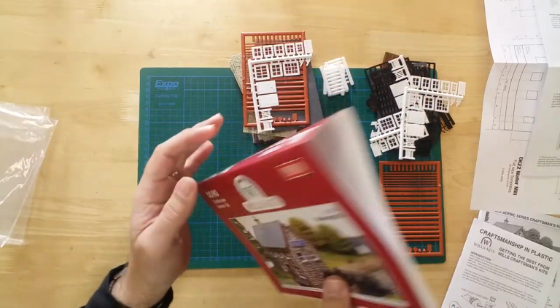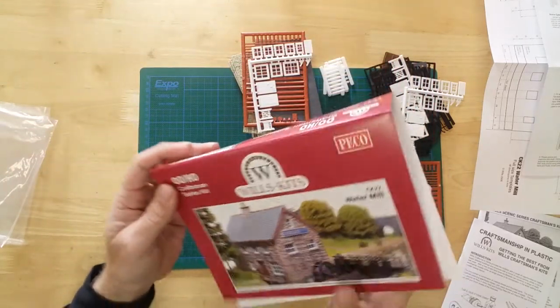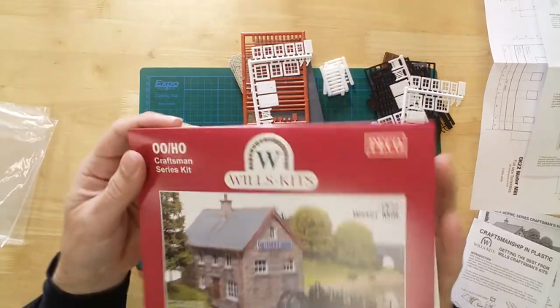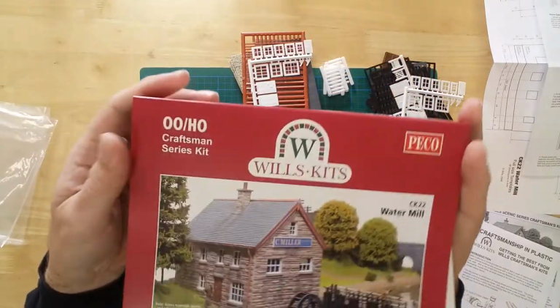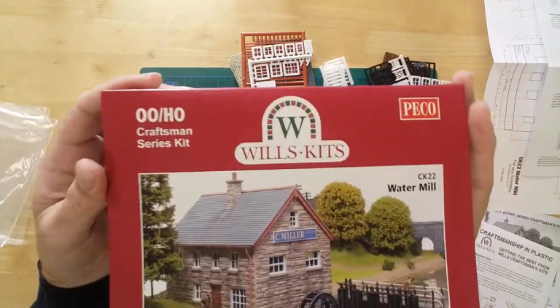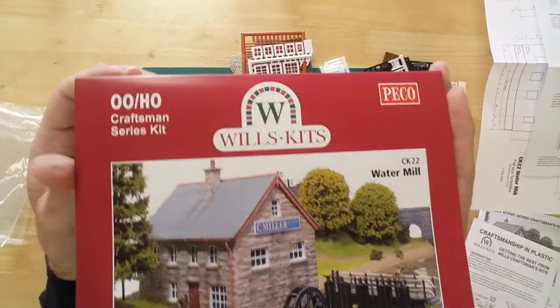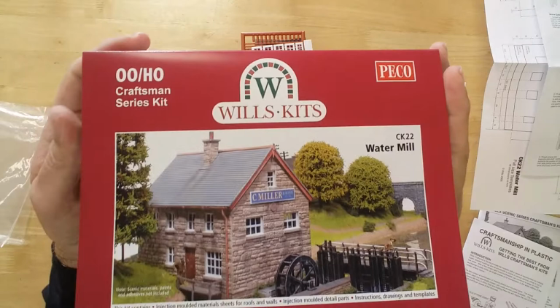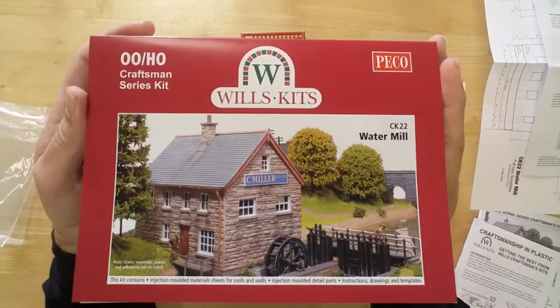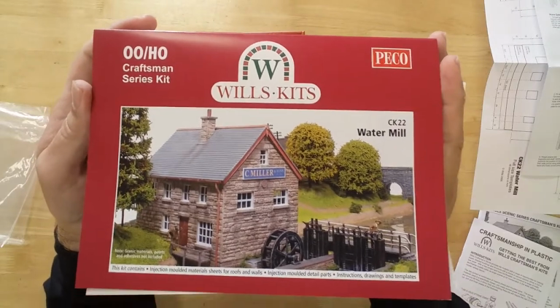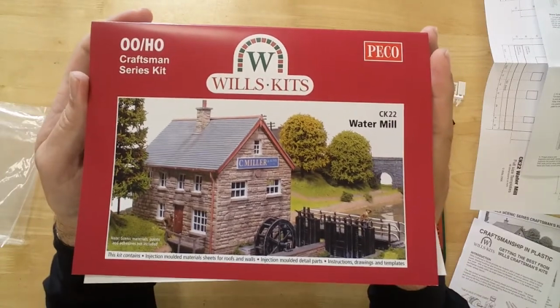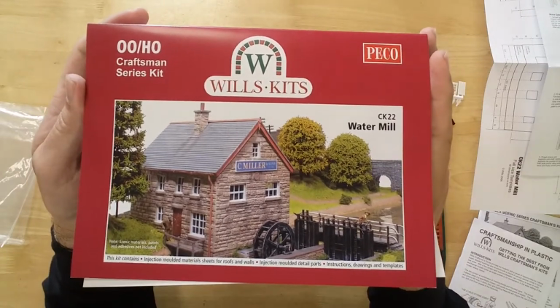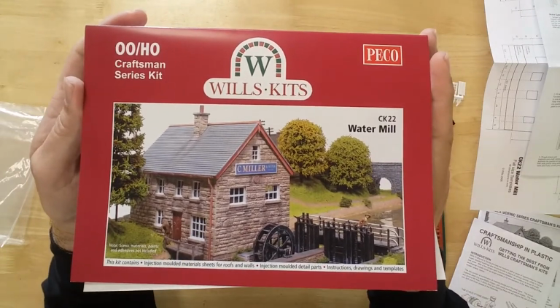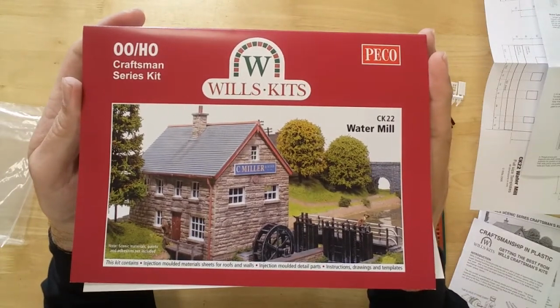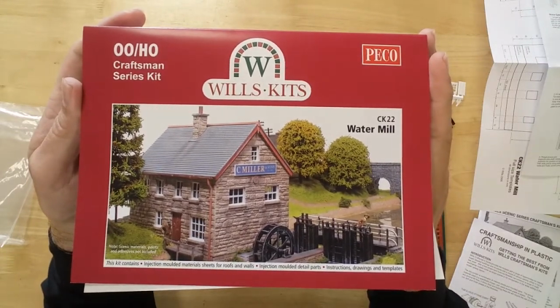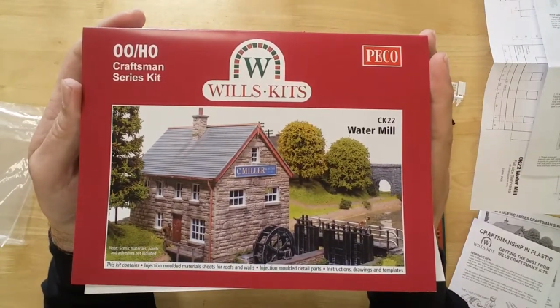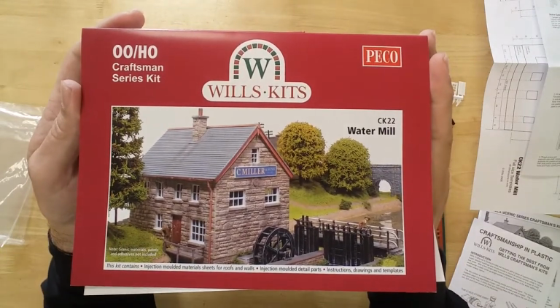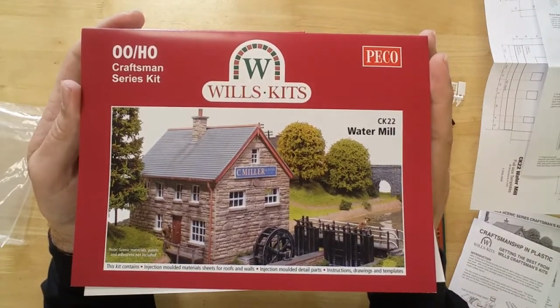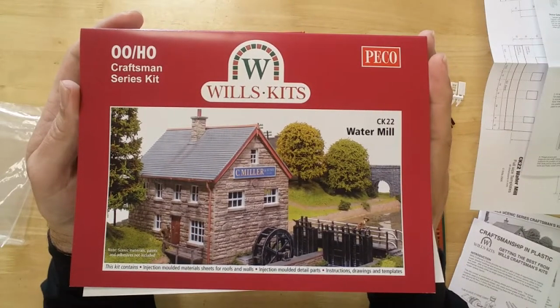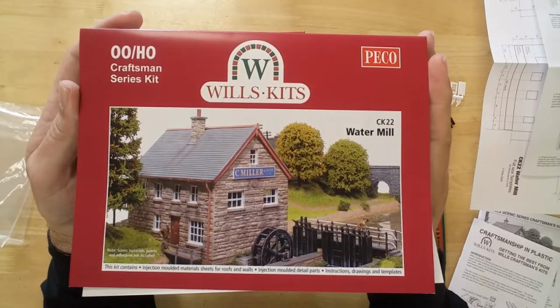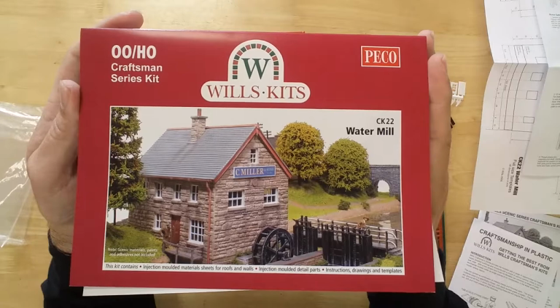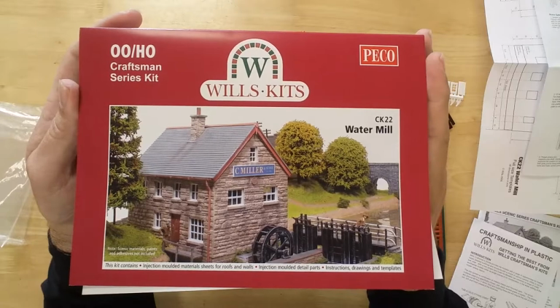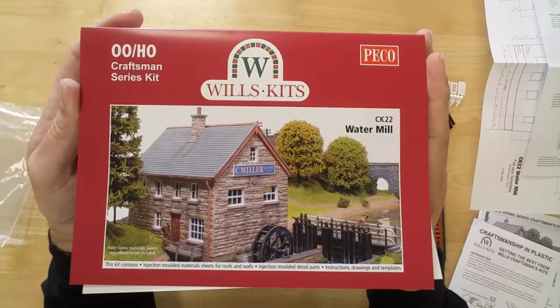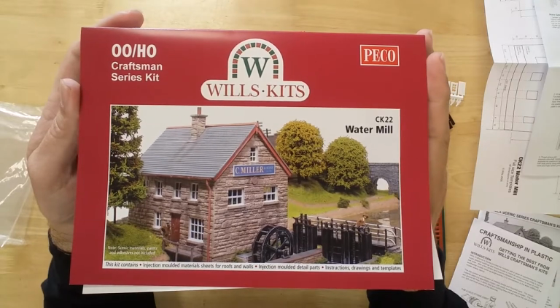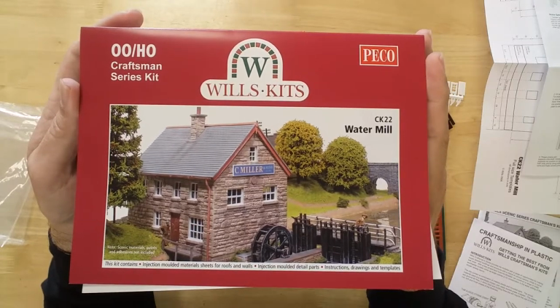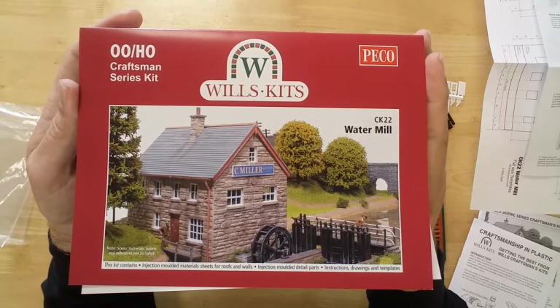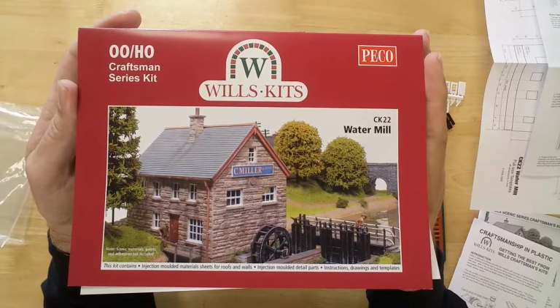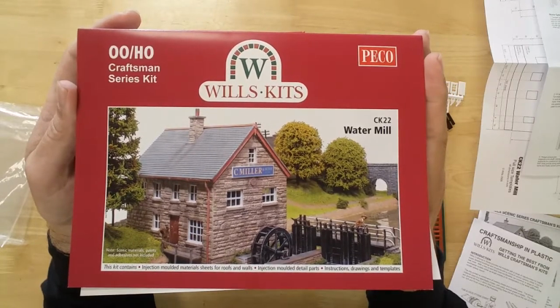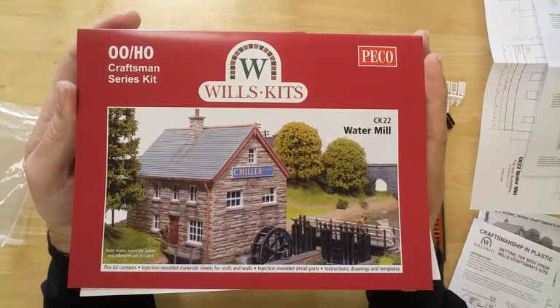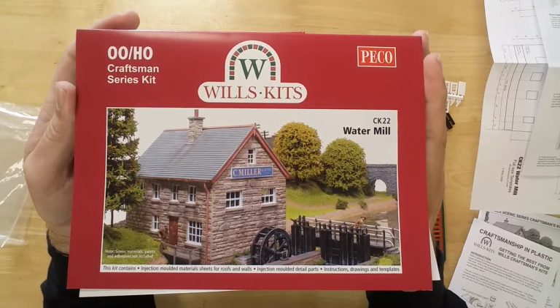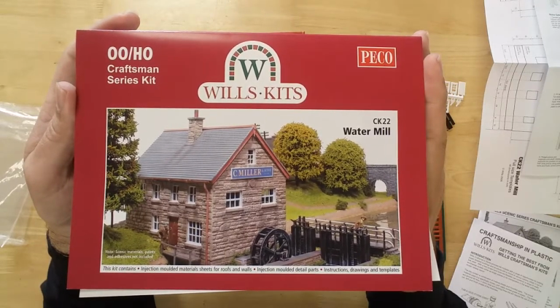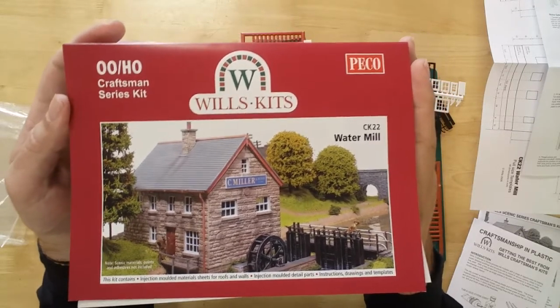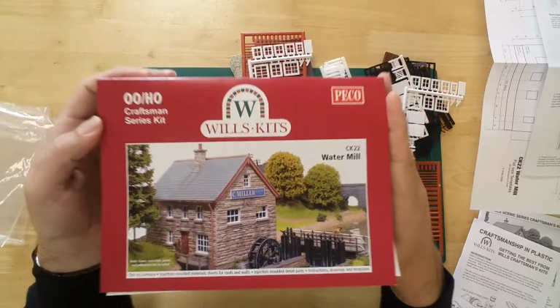The Craftsman series watermill by Wills Kits. An area of 225mm by 86mm will be required to site the completed model.